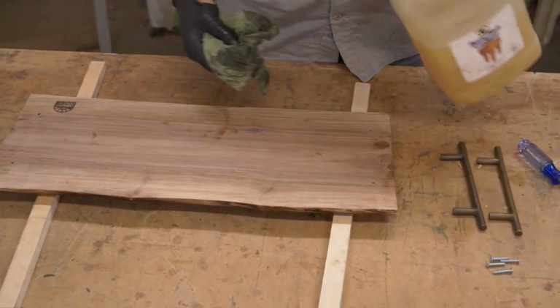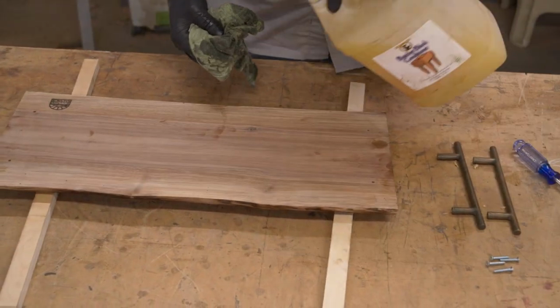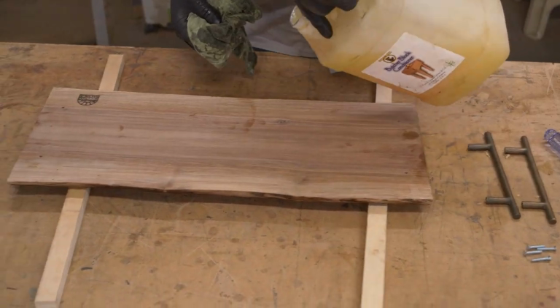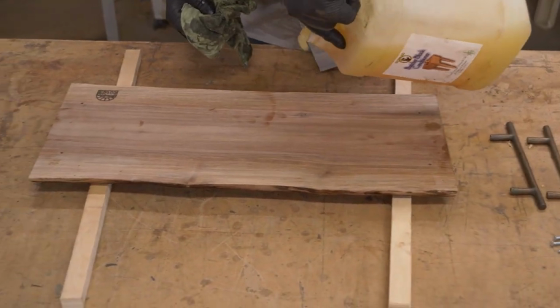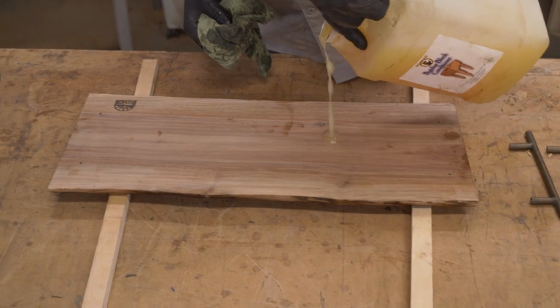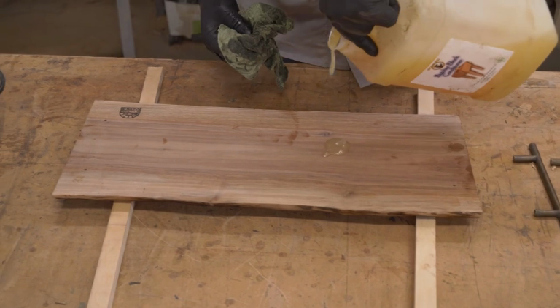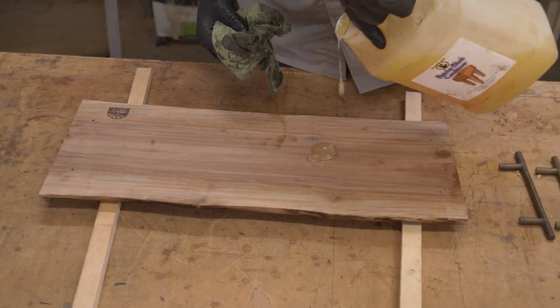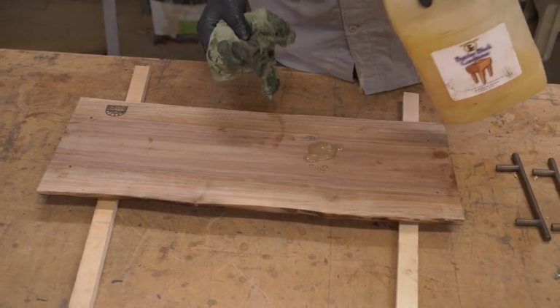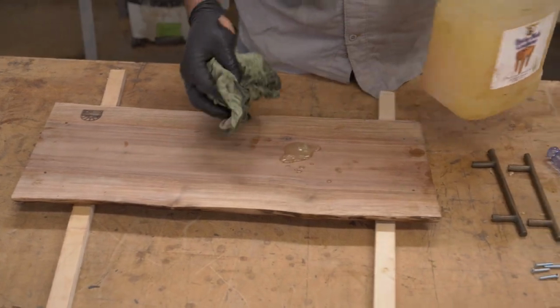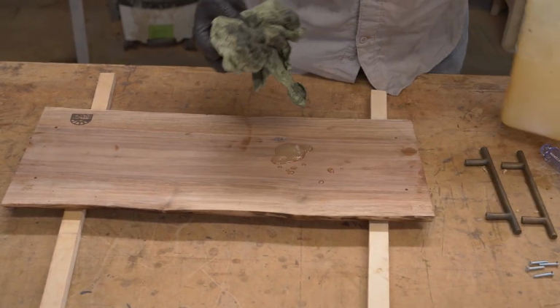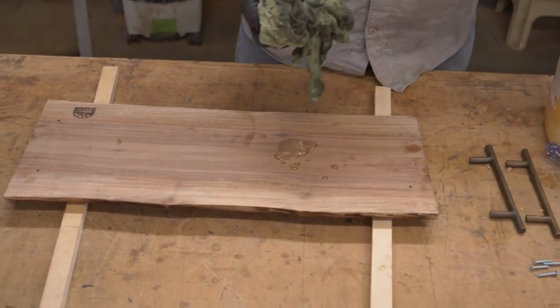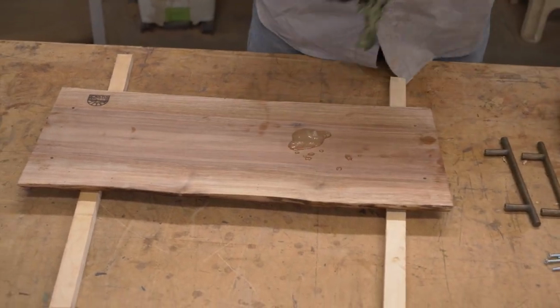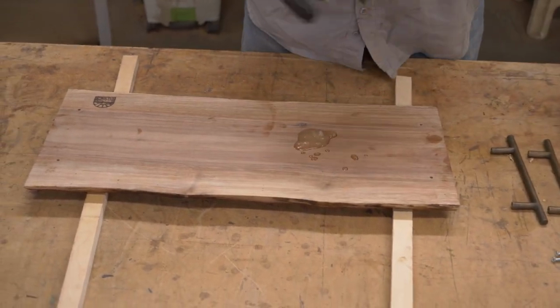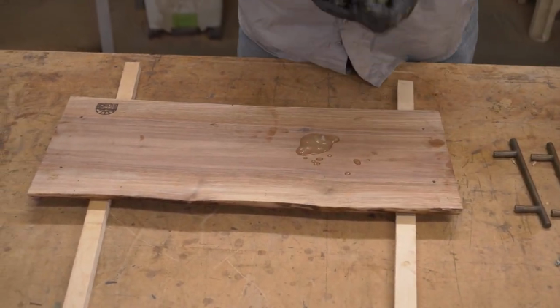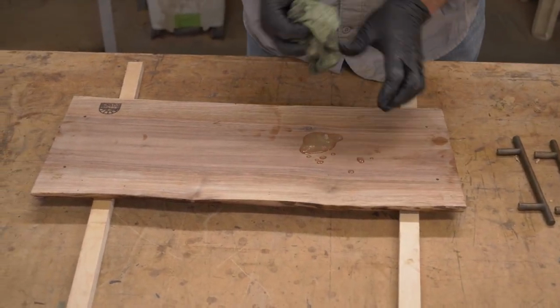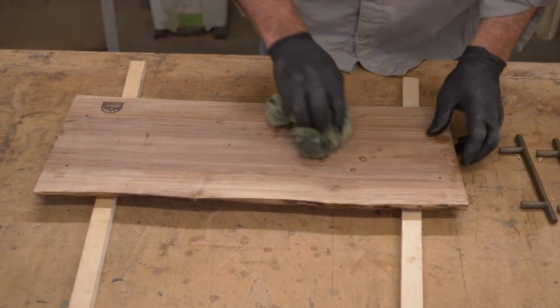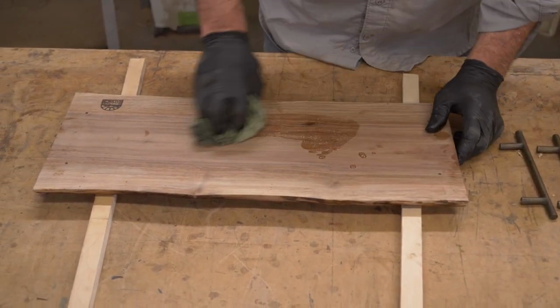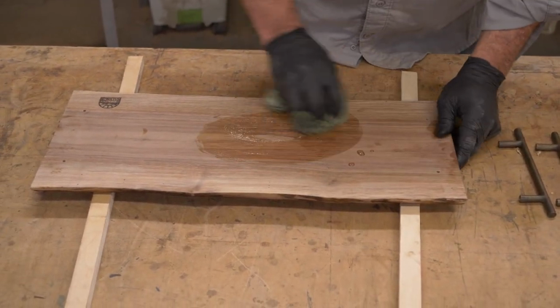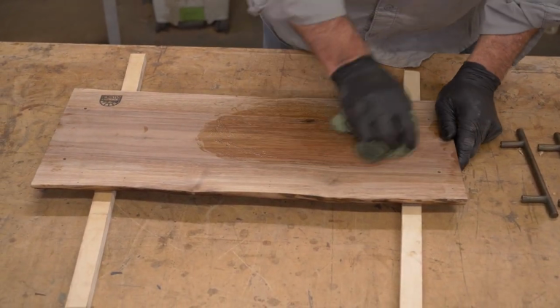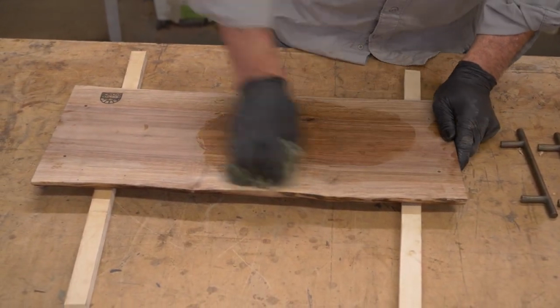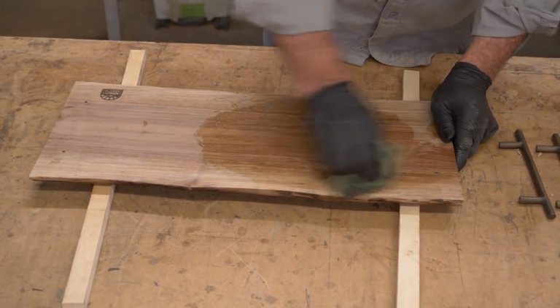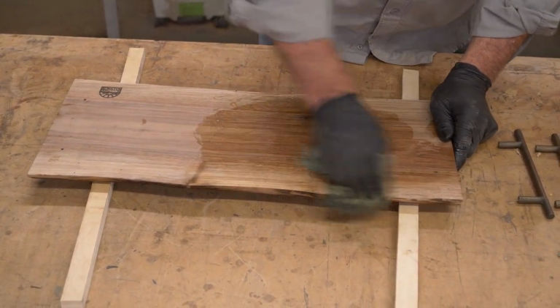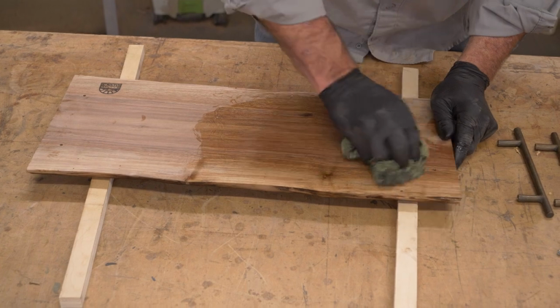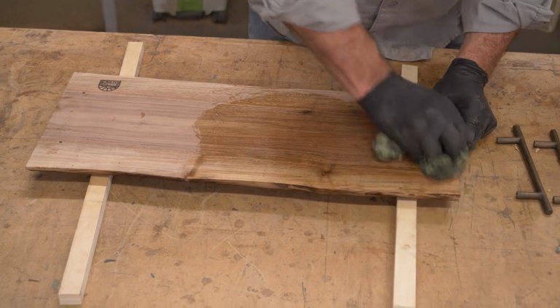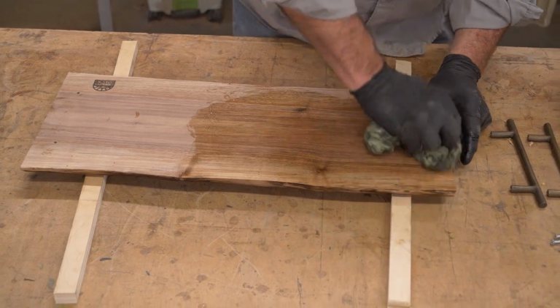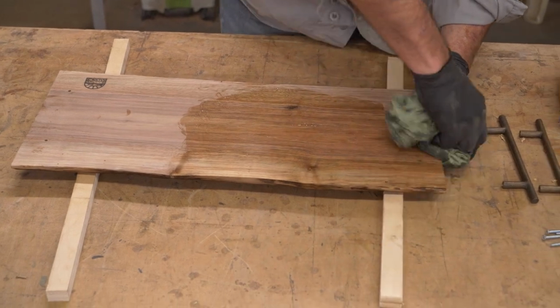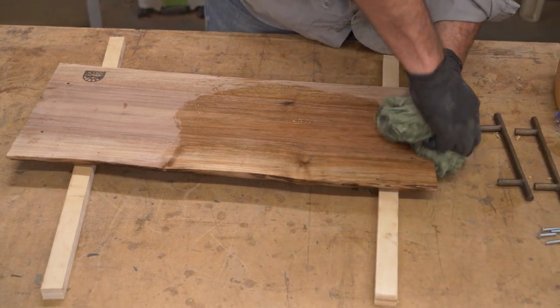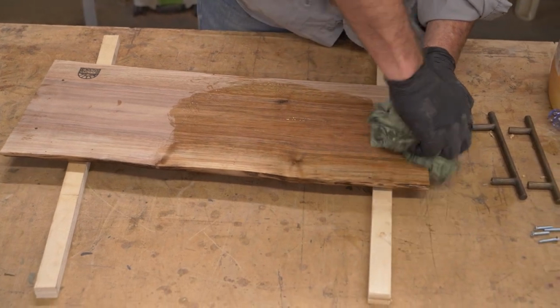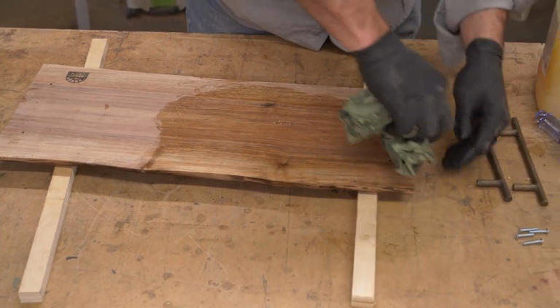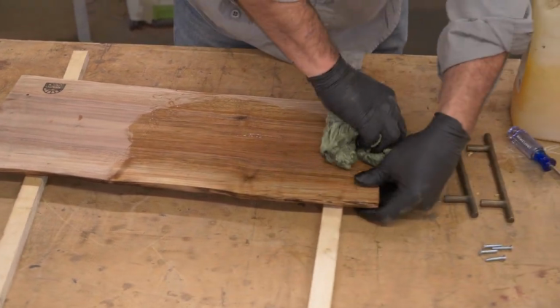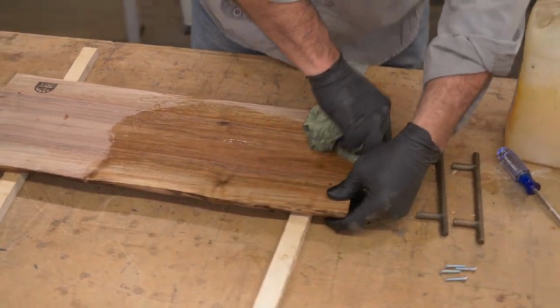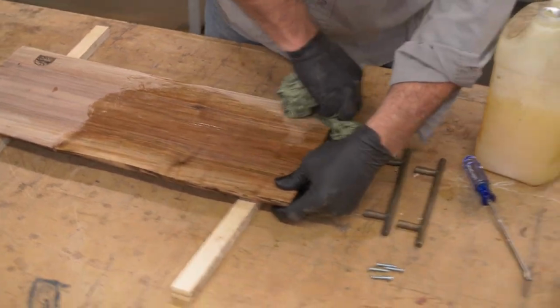Then we'll put a little drop in the middle. It doesn't take much, just a little bit, and just rub it in. Get the end too — make sure you get the end grain.